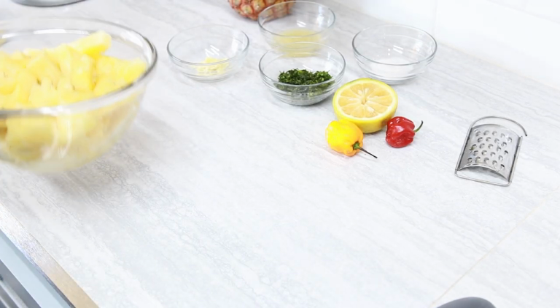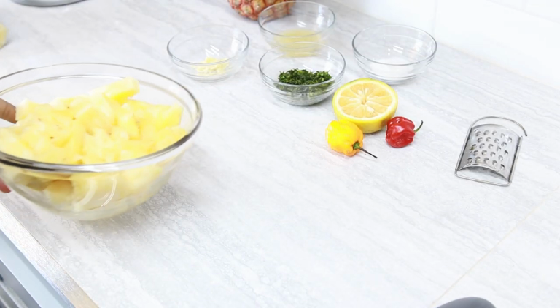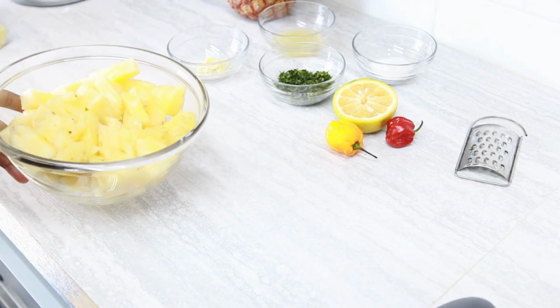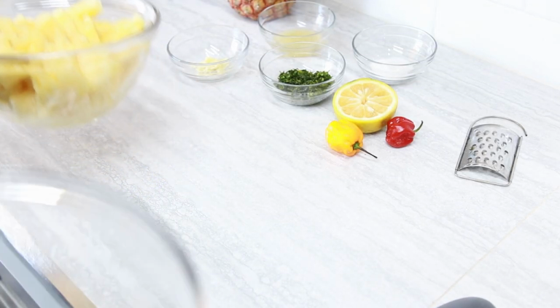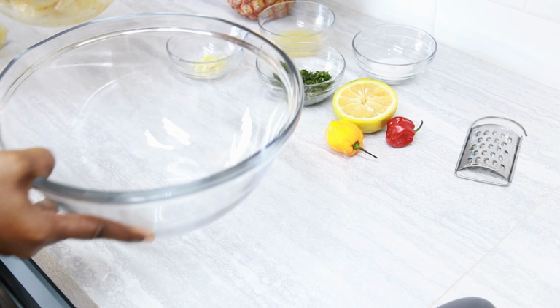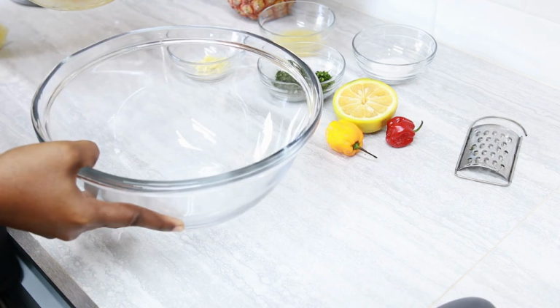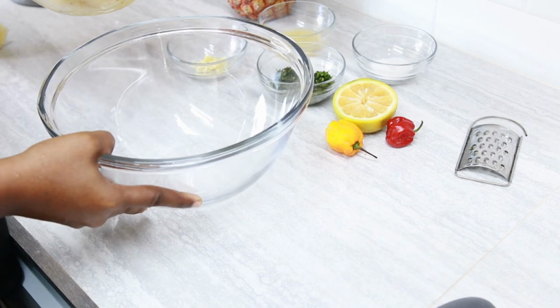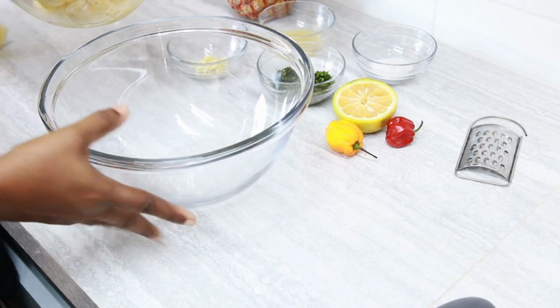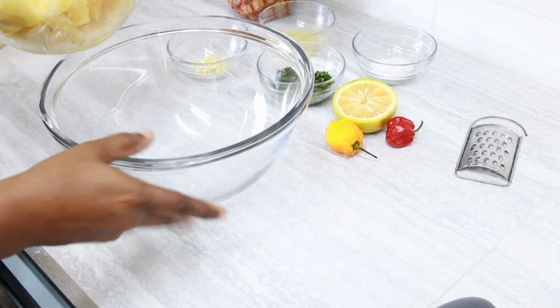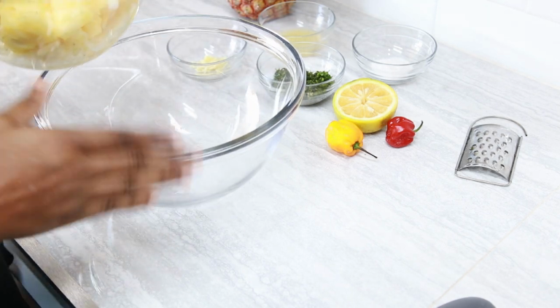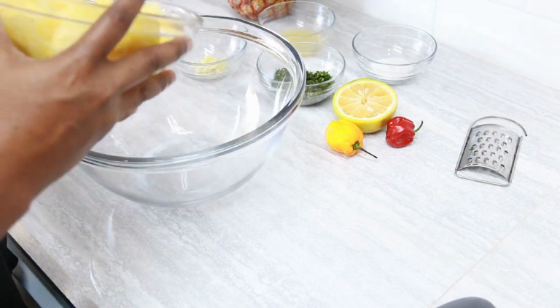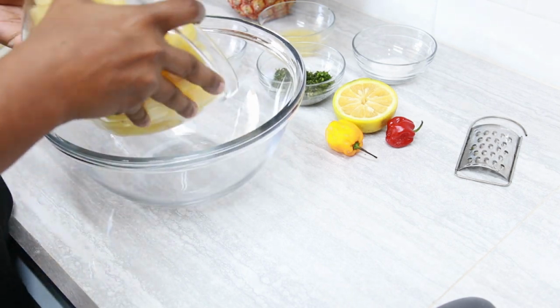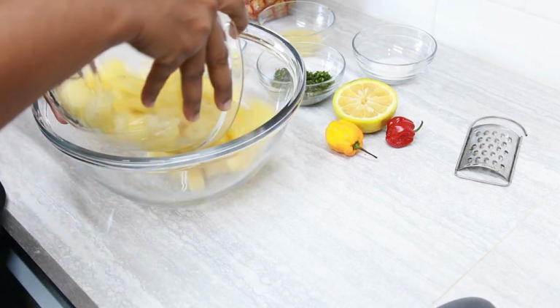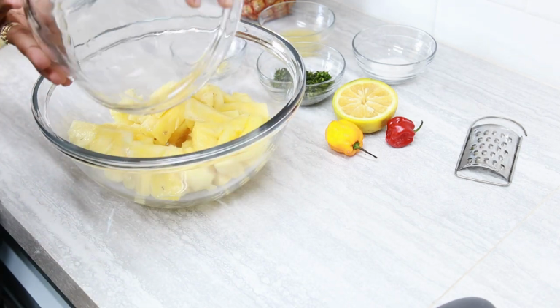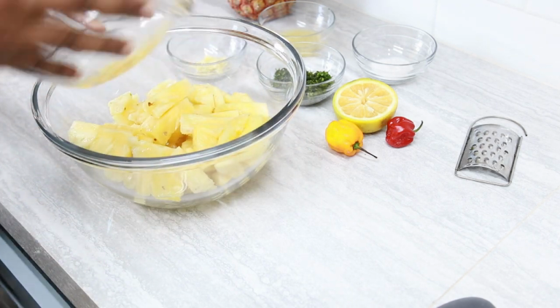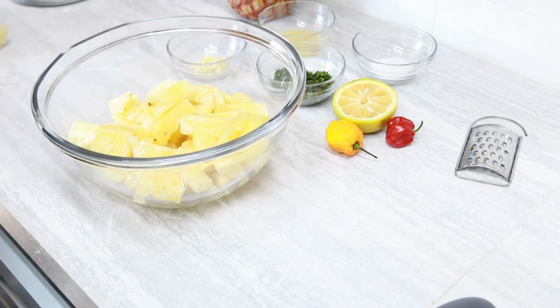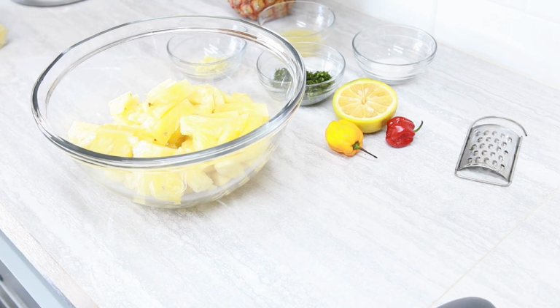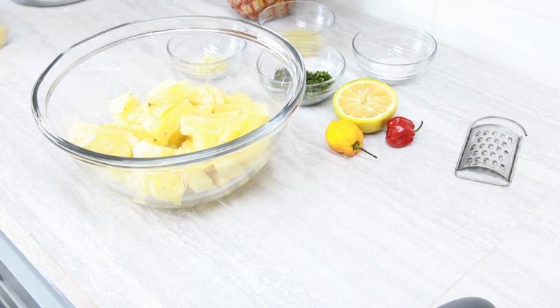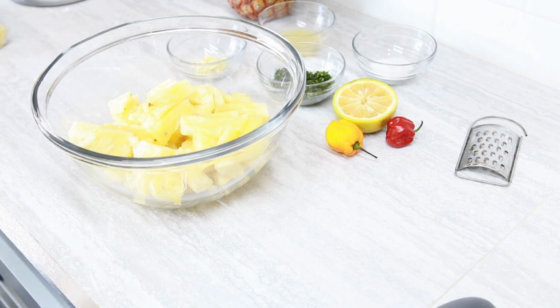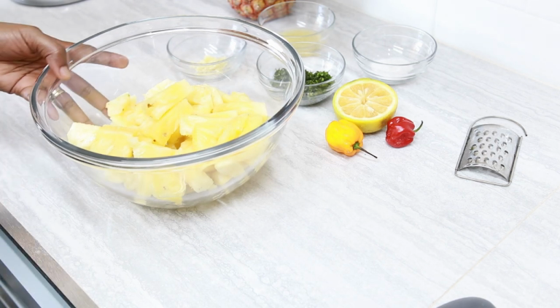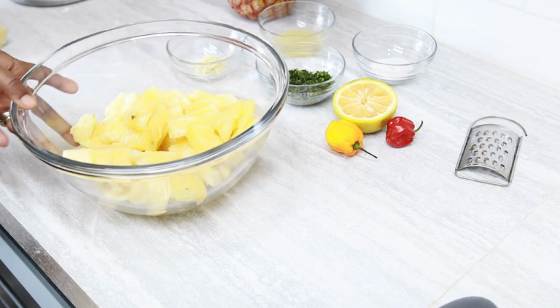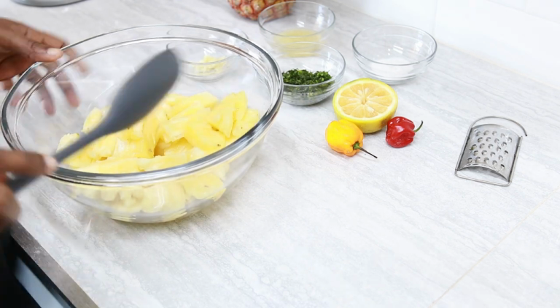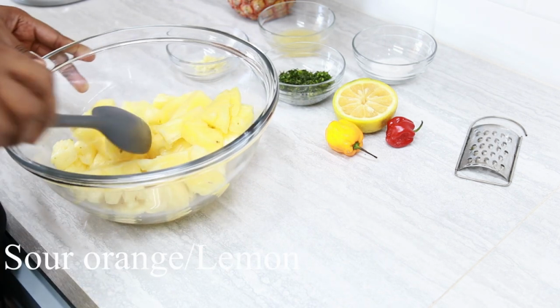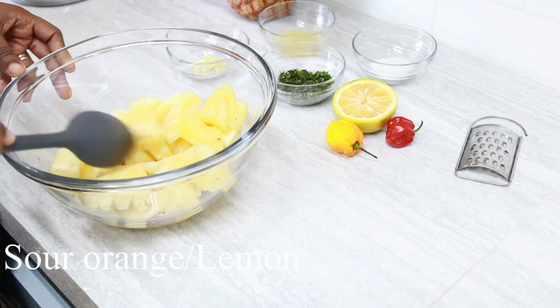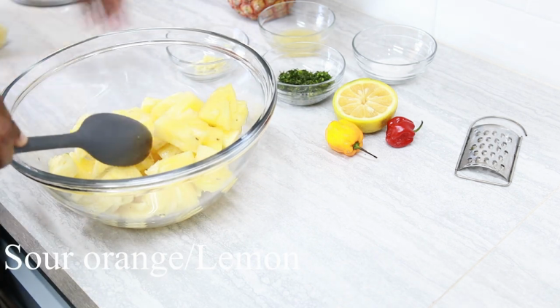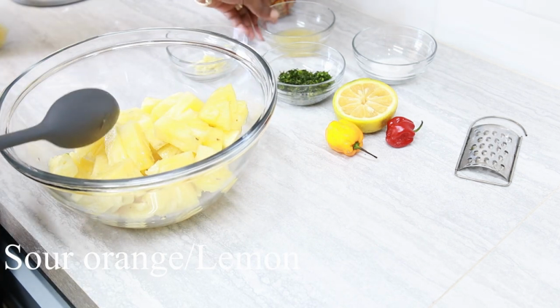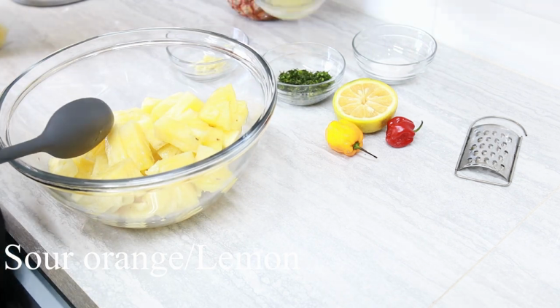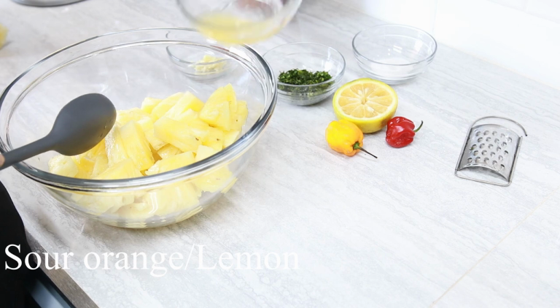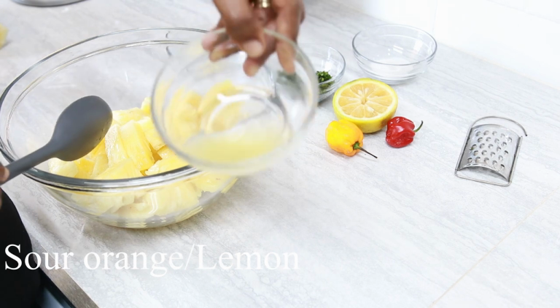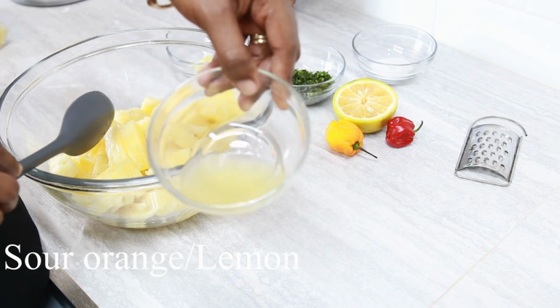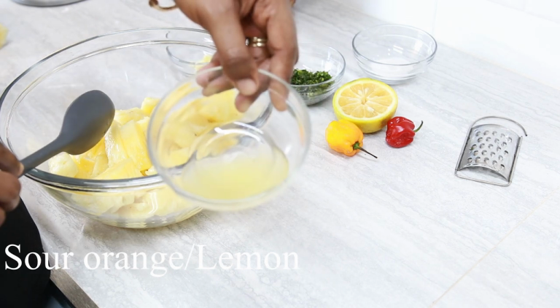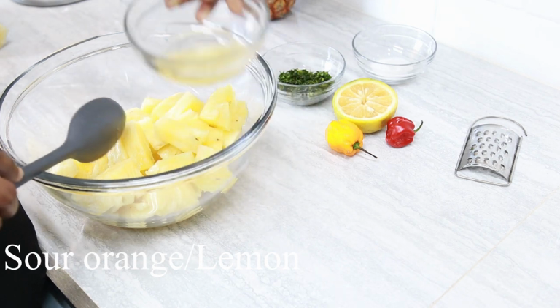I'm going to transfer my pan into a much larger bowl so it will be easier for me to mix. Now, to this, I'm adding half of the juice of the orange.